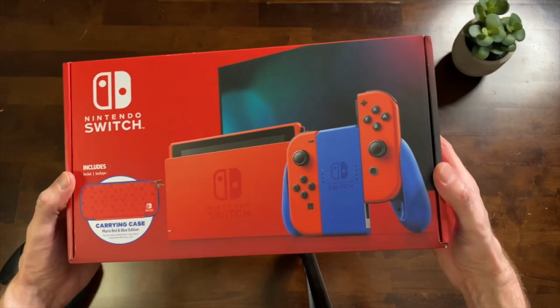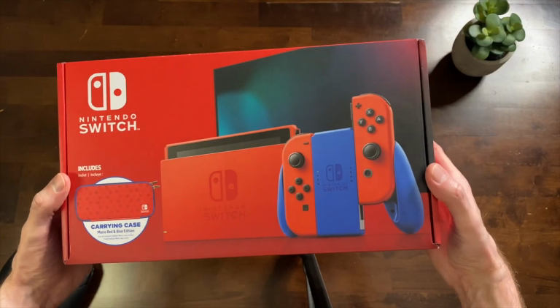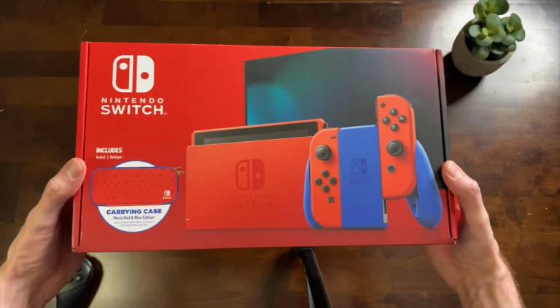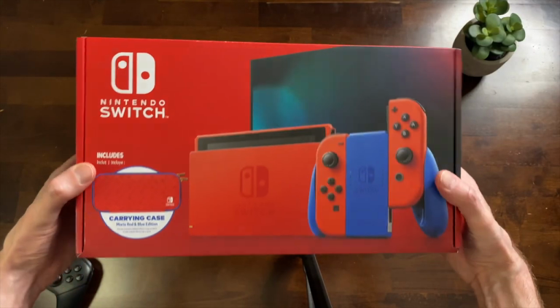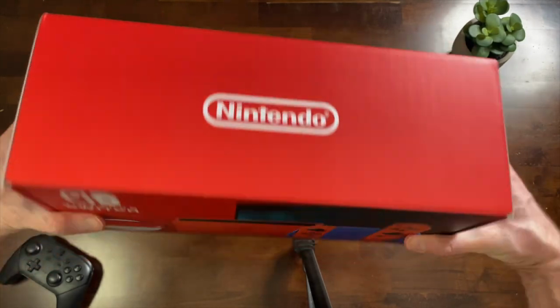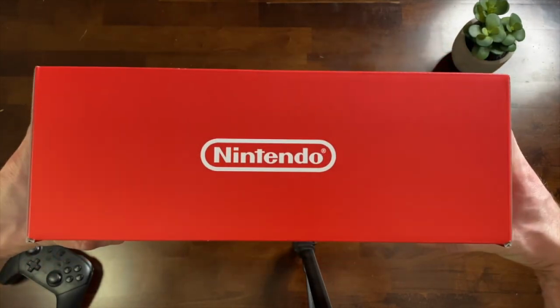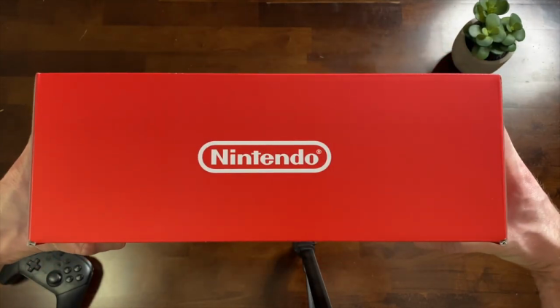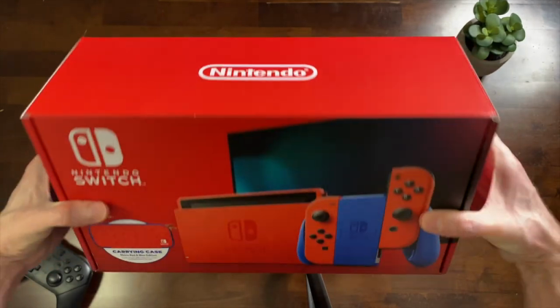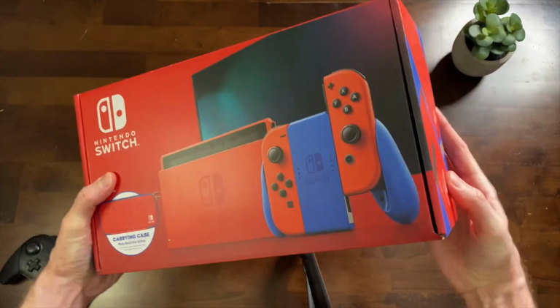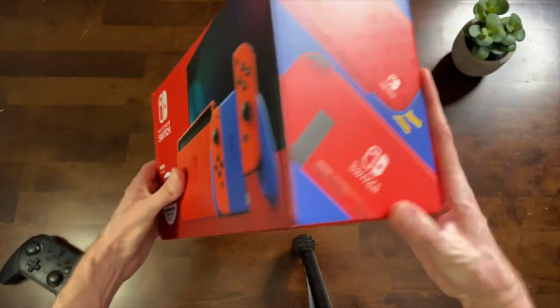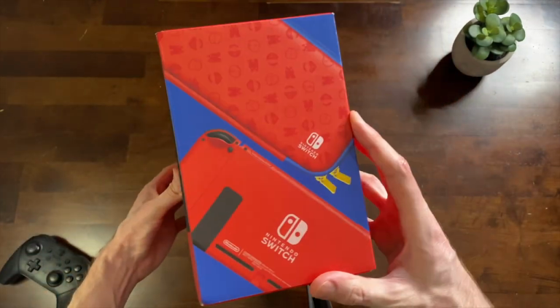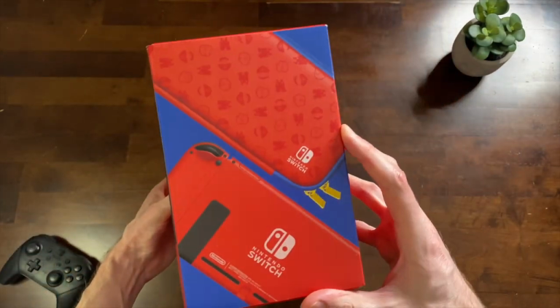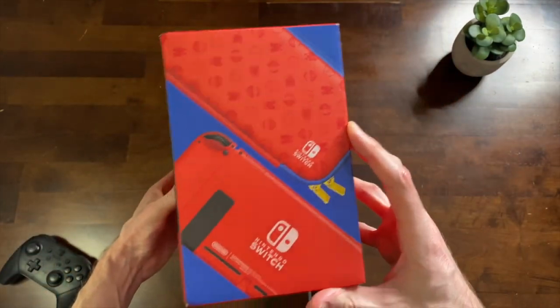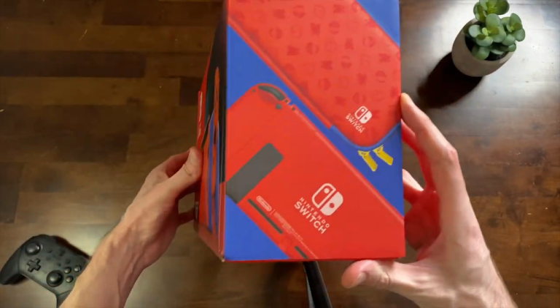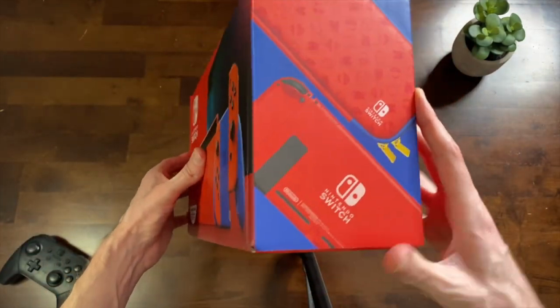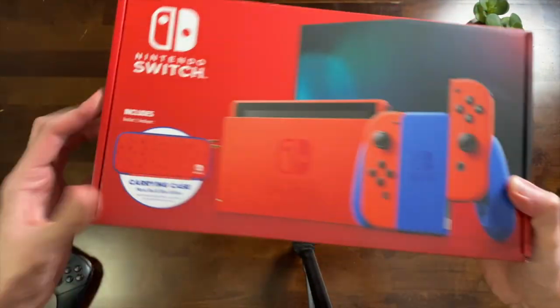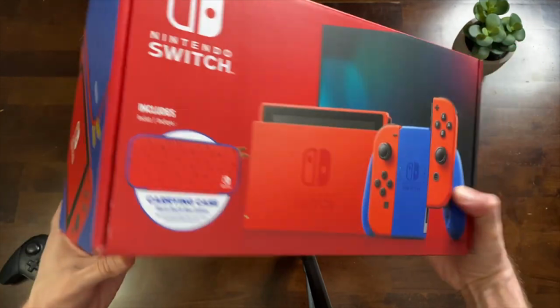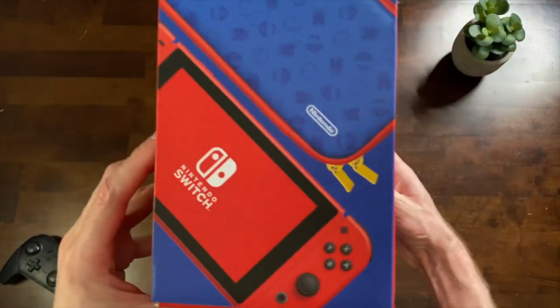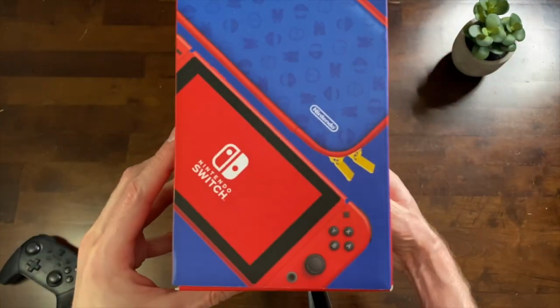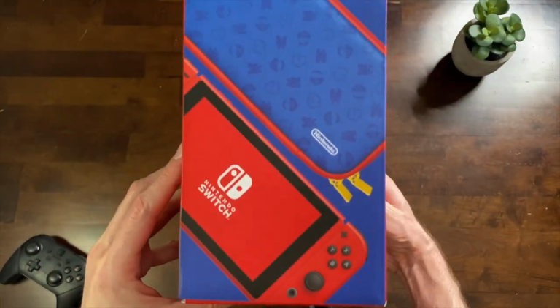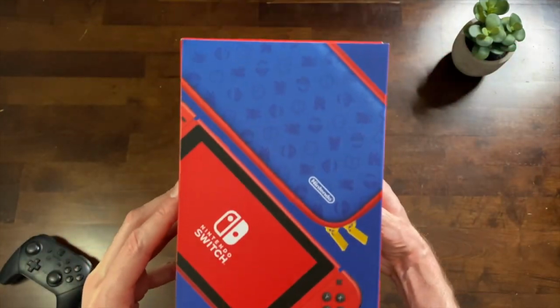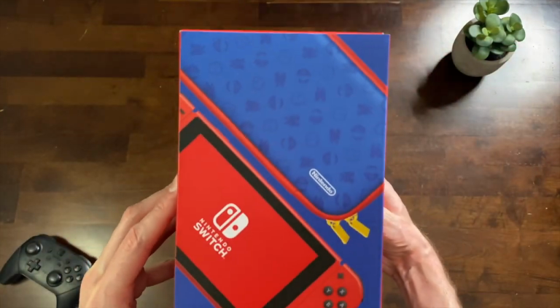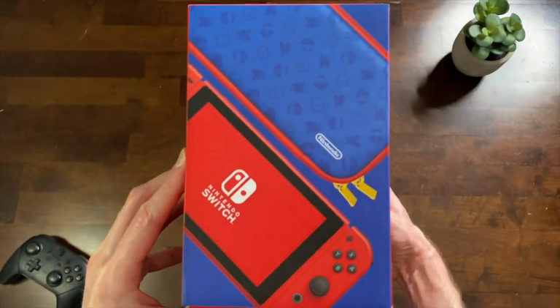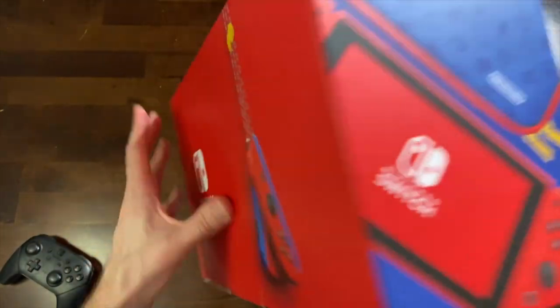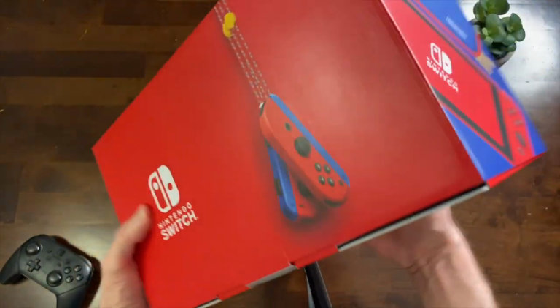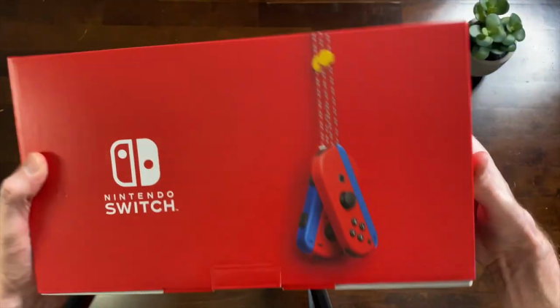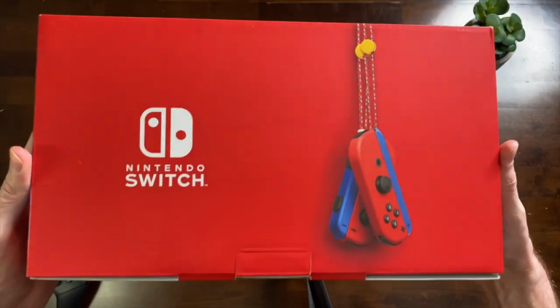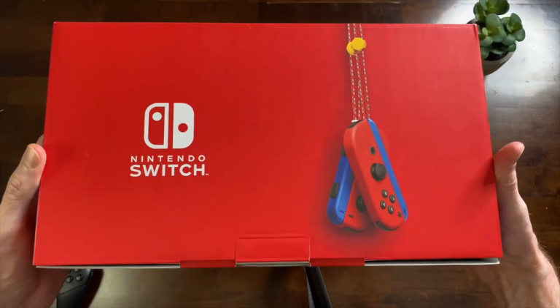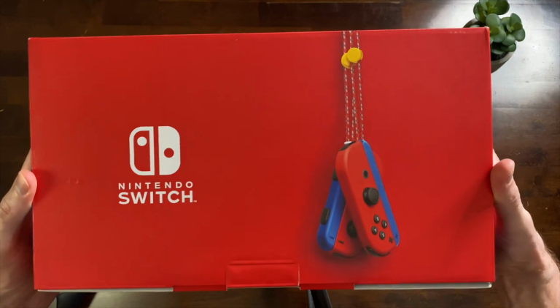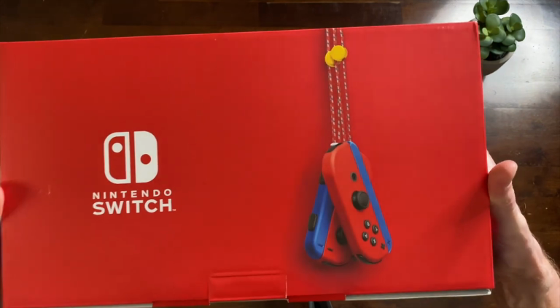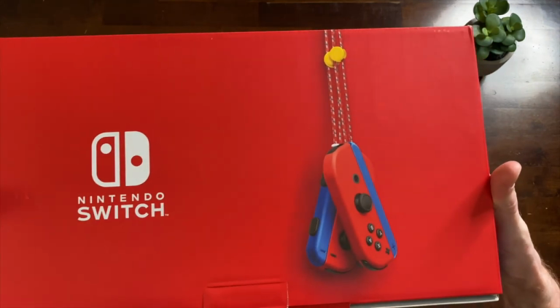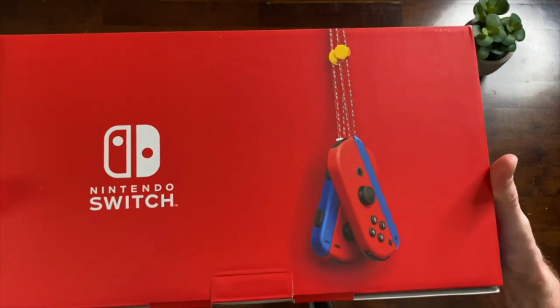I'm Shibby120. I do unboxings and other Nintendo Switch stuff, and I actually like how this is a simple understated design and the first time we've gotten a new Switch color. We're definitely going to be doing some Joy-Con color and system comparisons in this video.